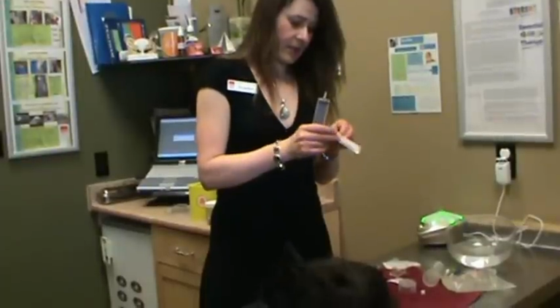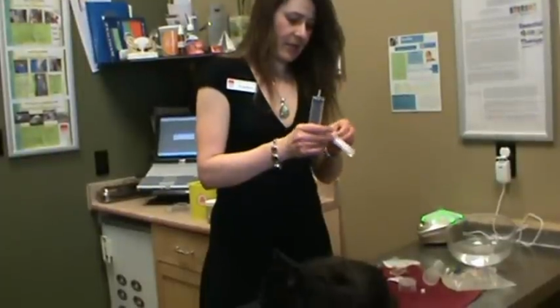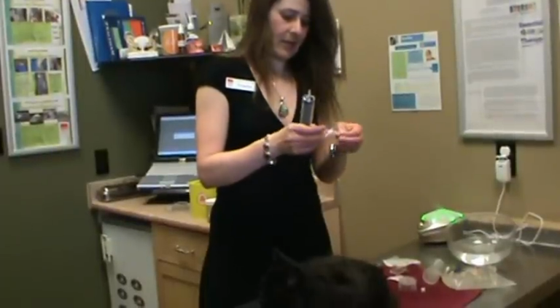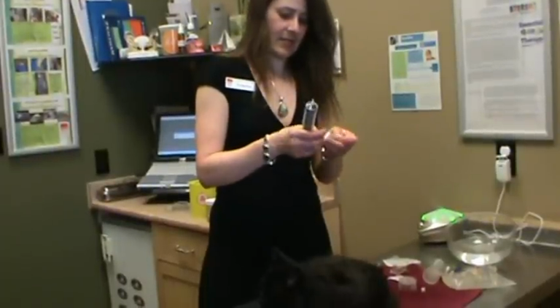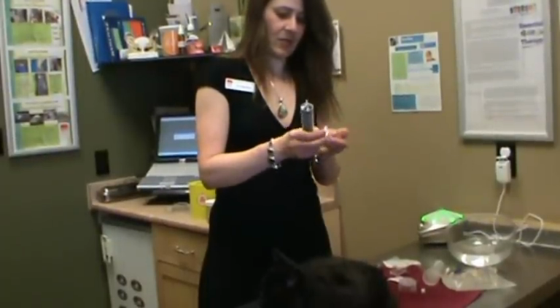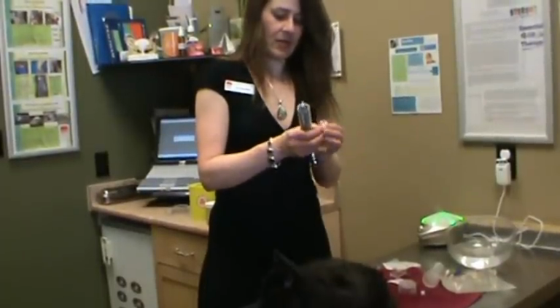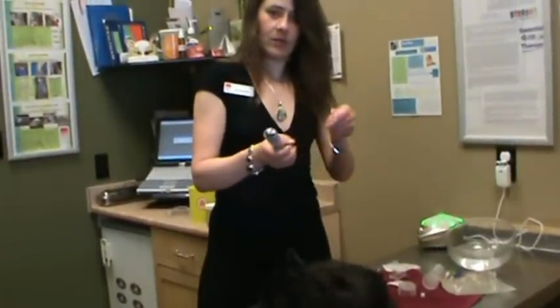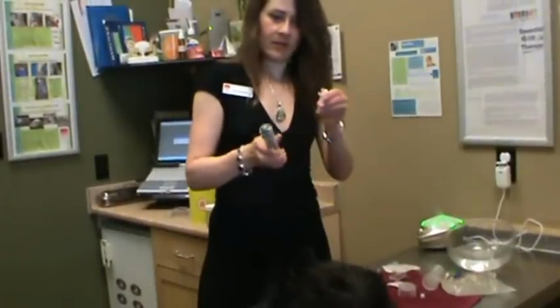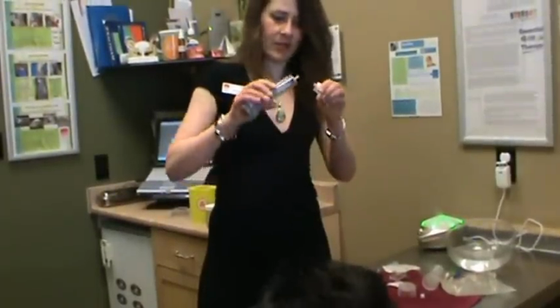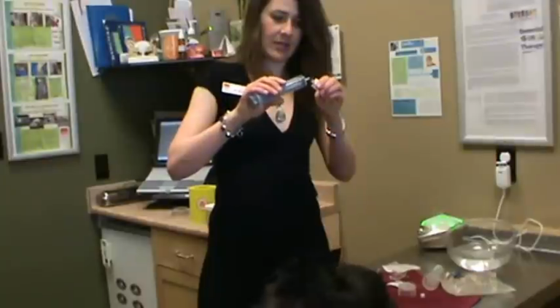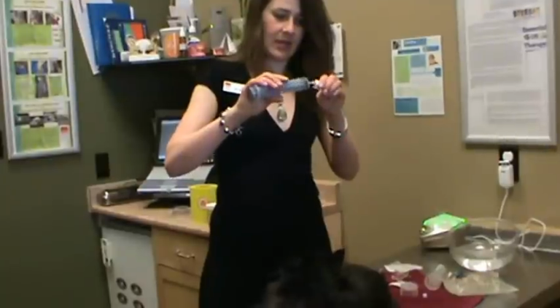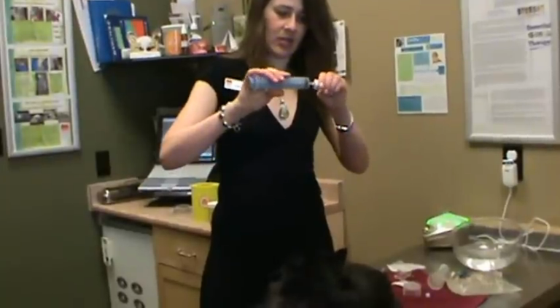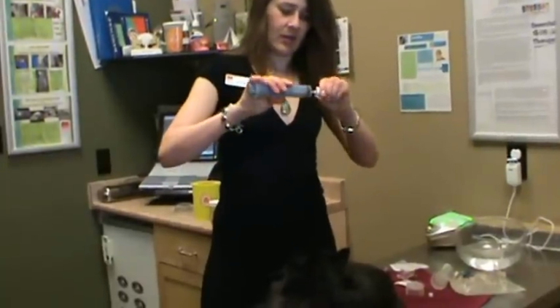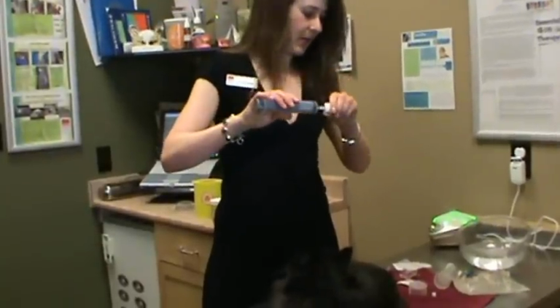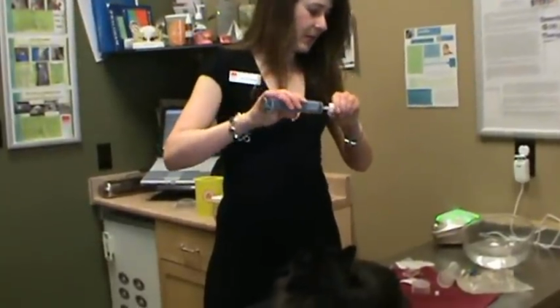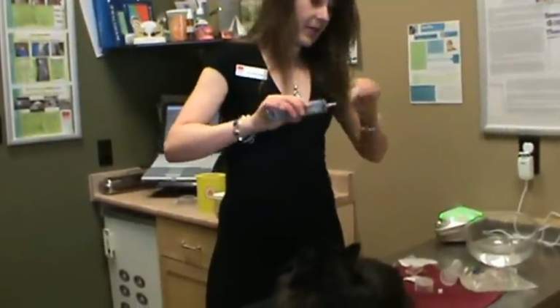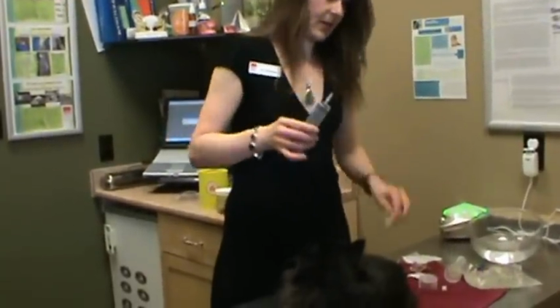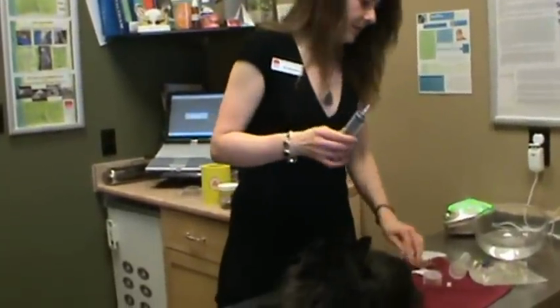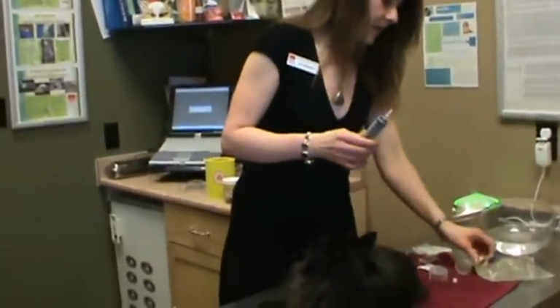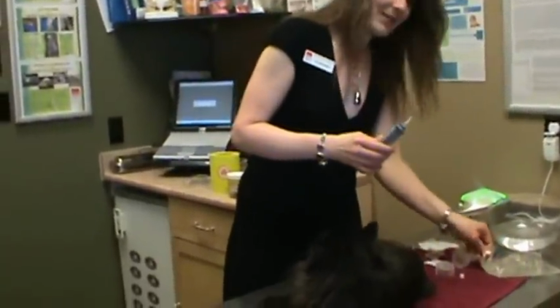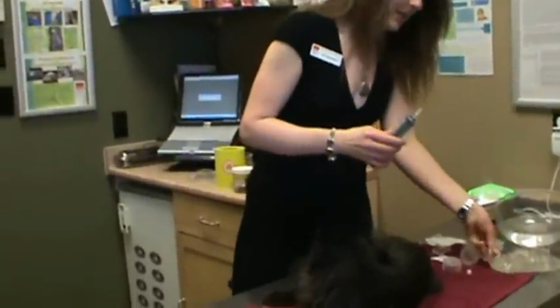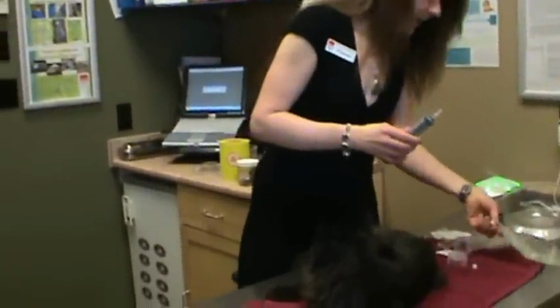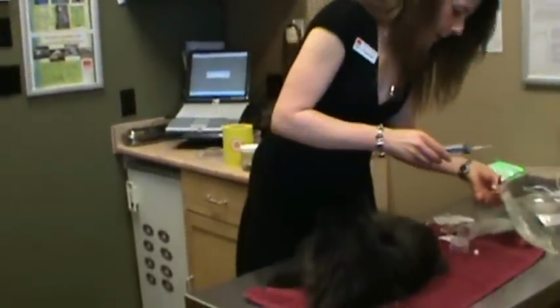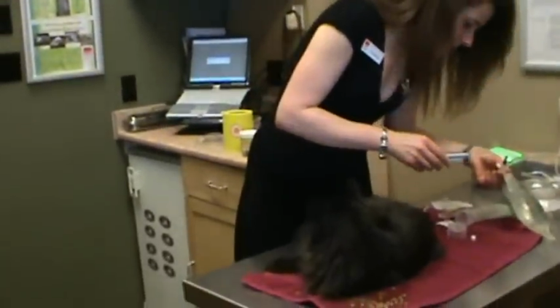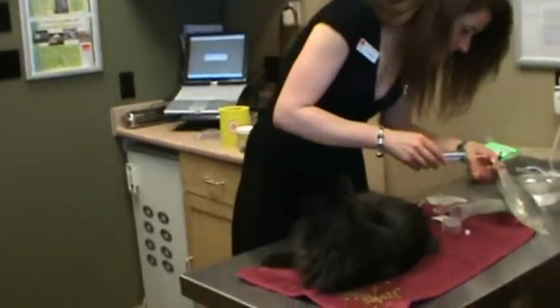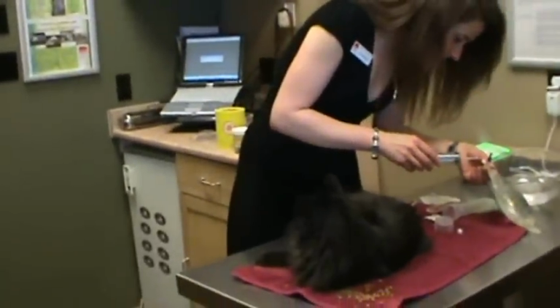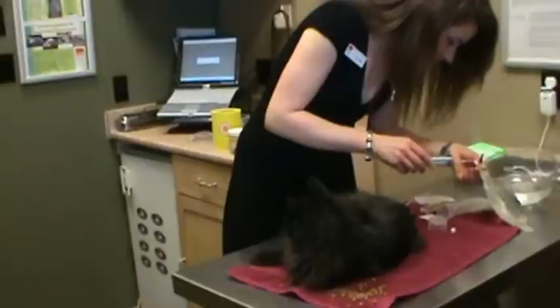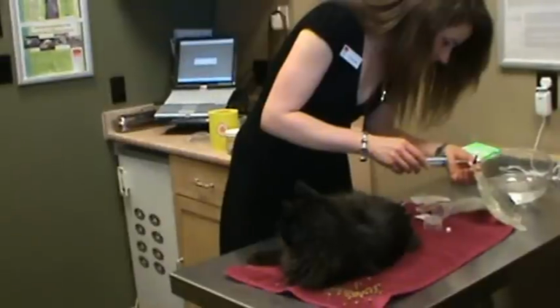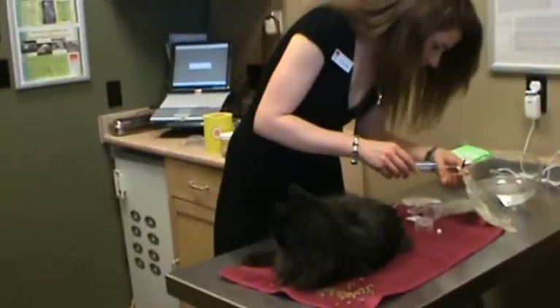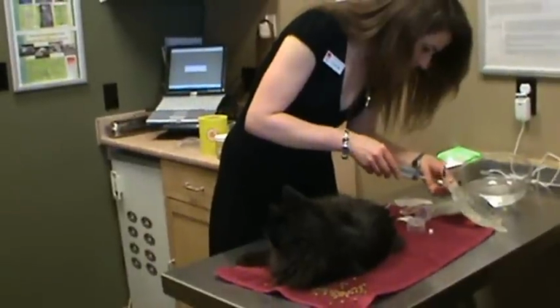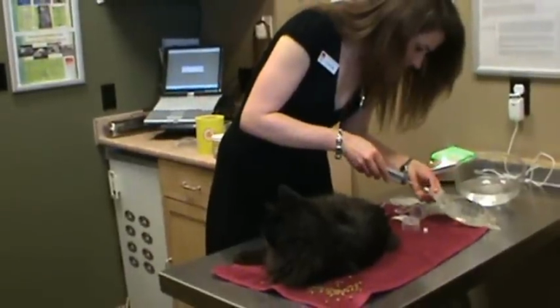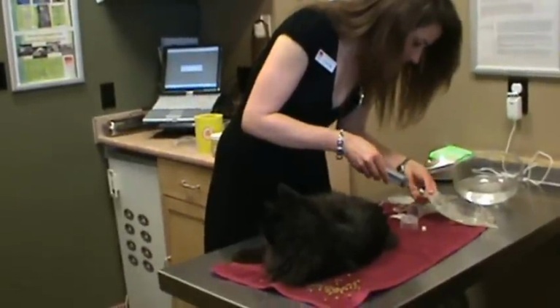Then I basically put on a fresh 18 gauge needle and suck it up. Tracy brought over the vitamin B injection, so we're going to use that.